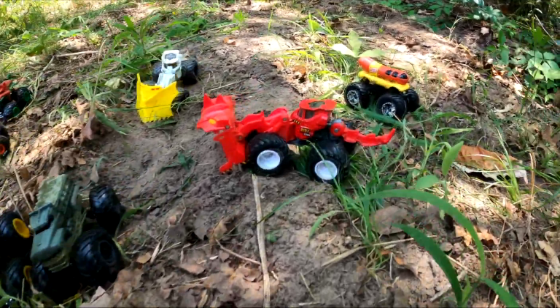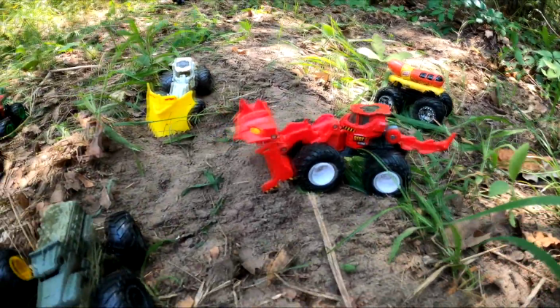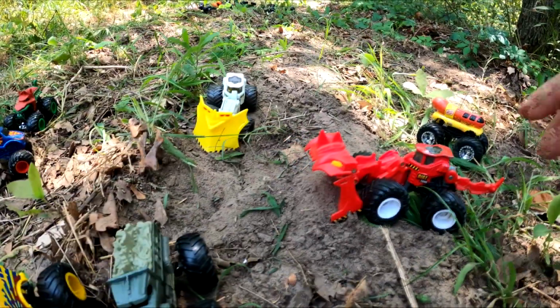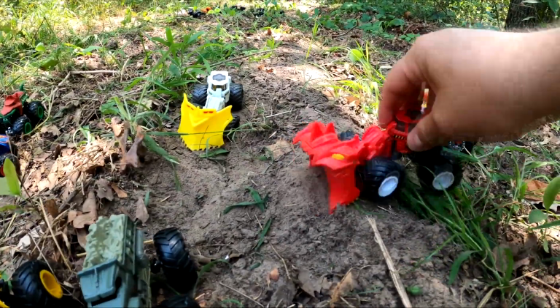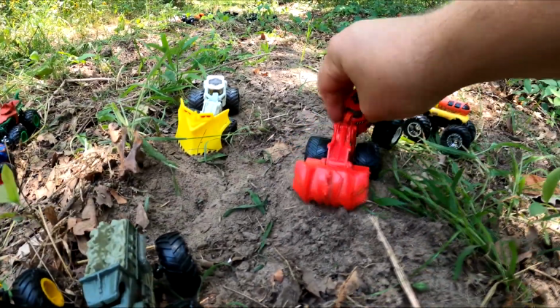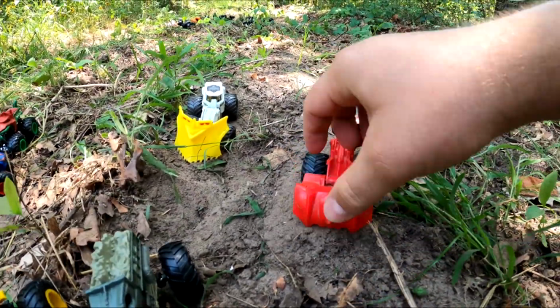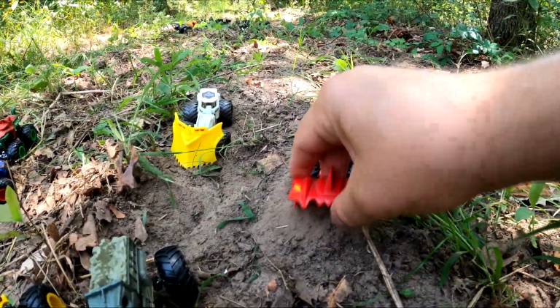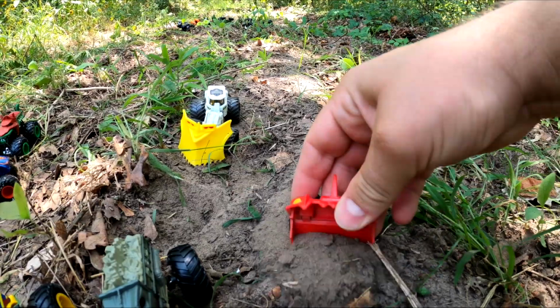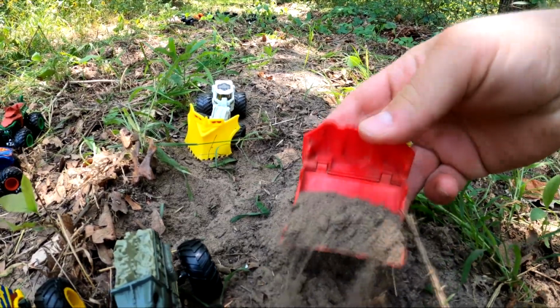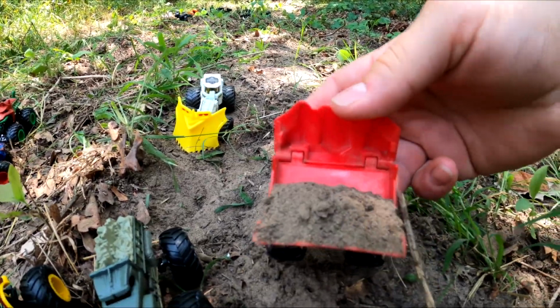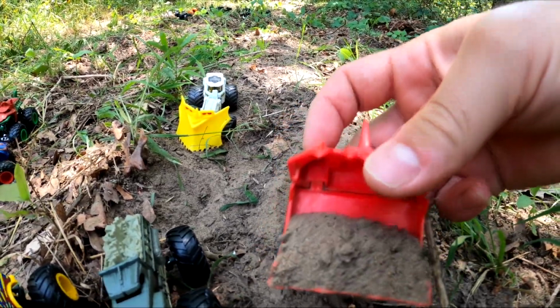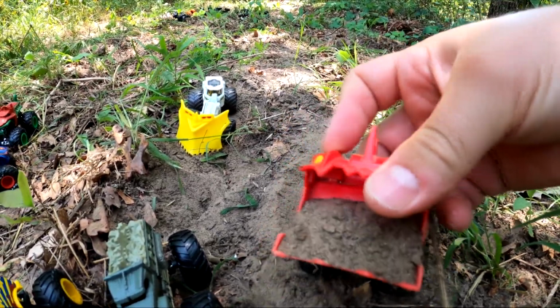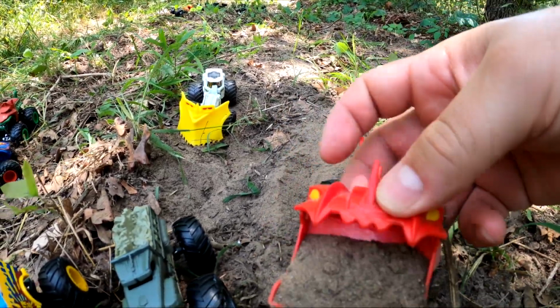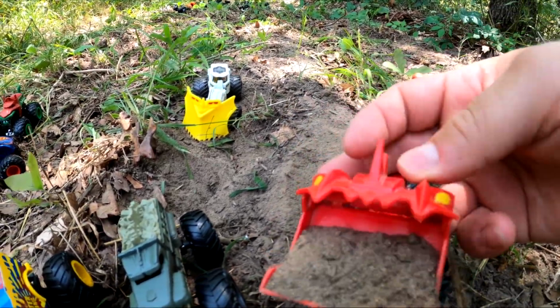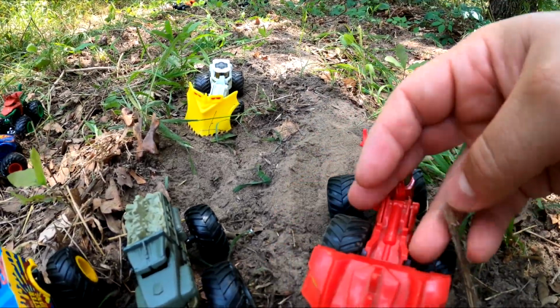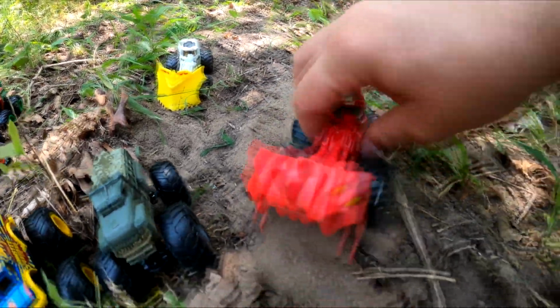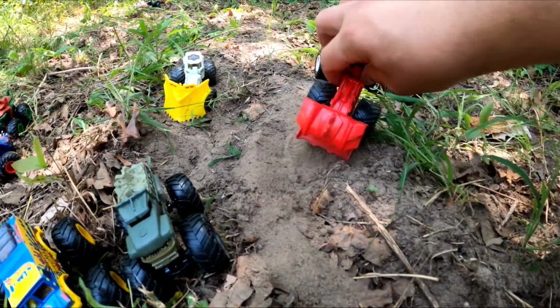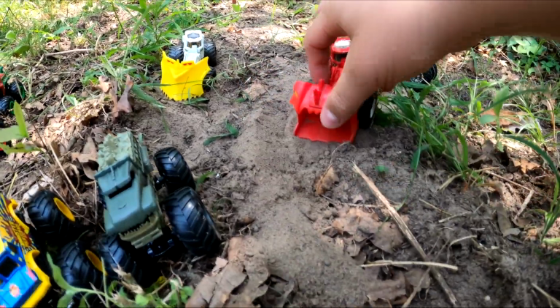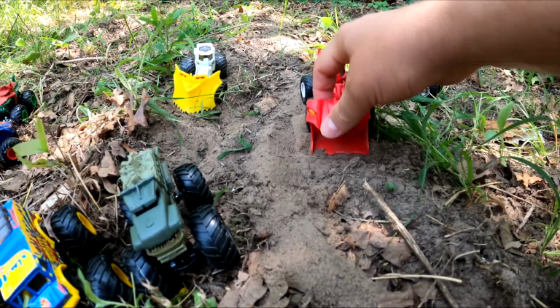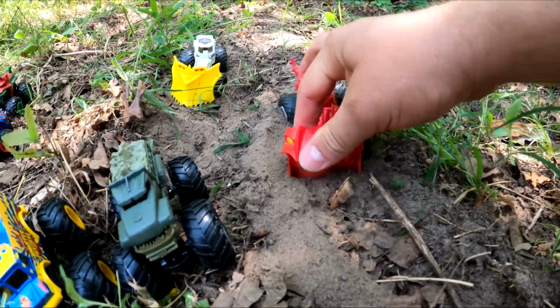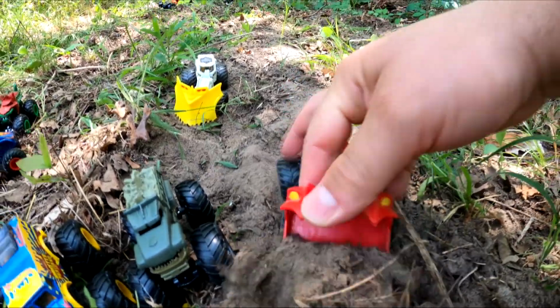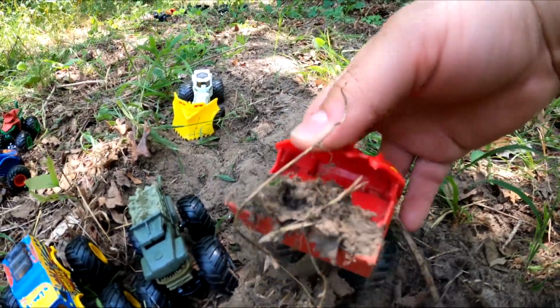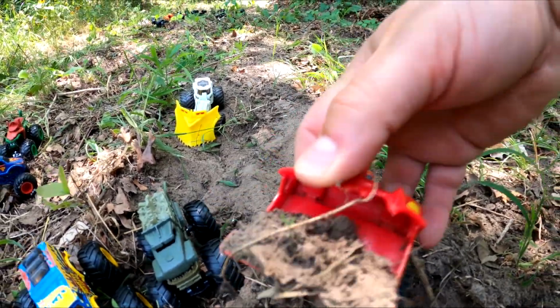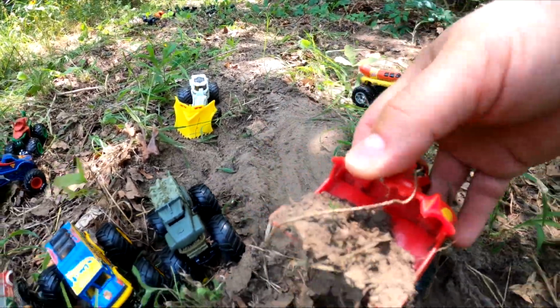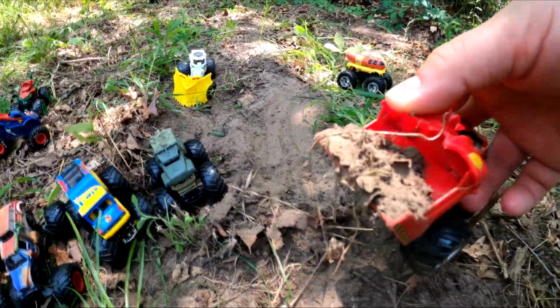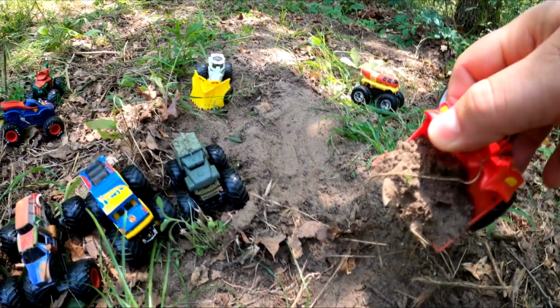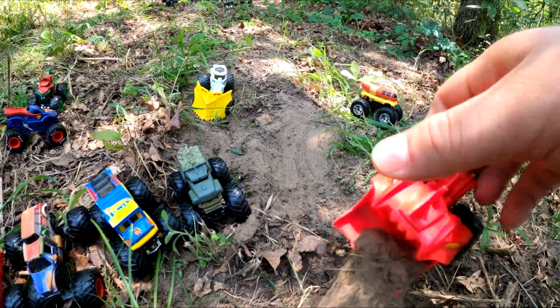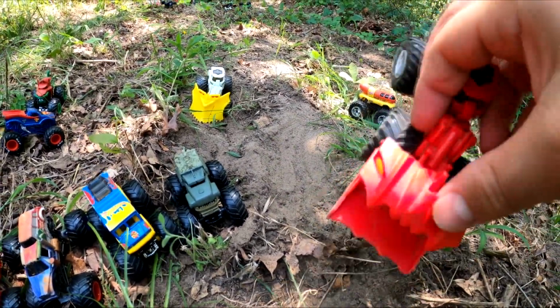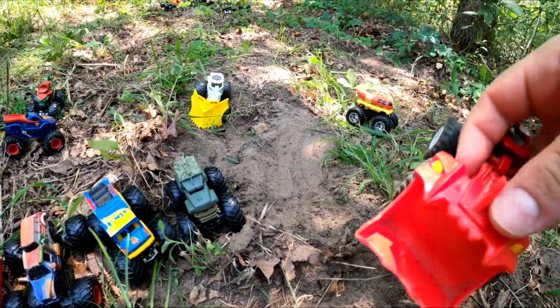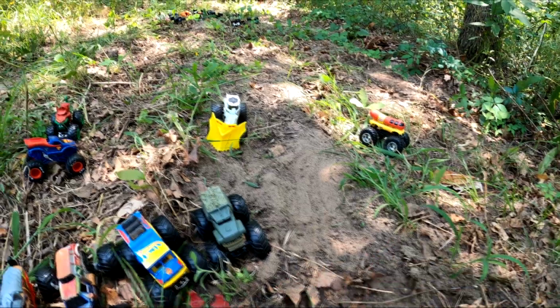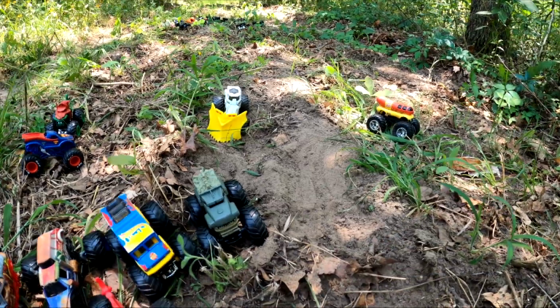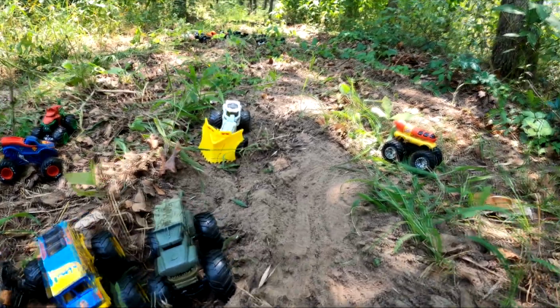What about this one over here? It's Scoops — scooping up dirt. Look at the dirt it's scooping. Whoa, that's so cool. Good job, Scoops.